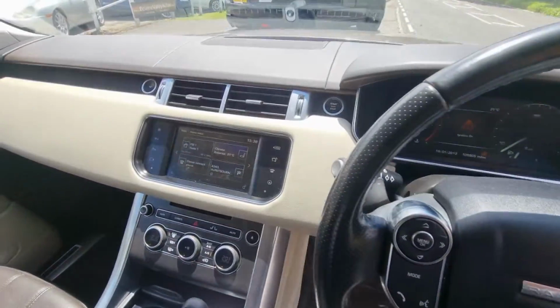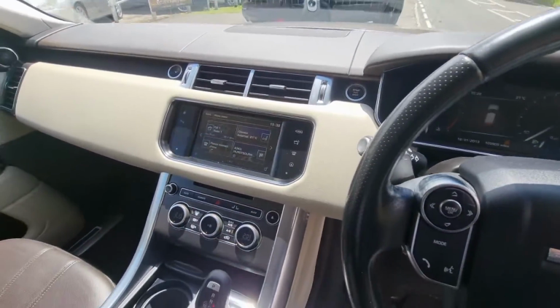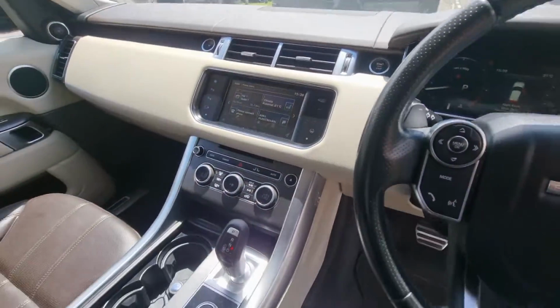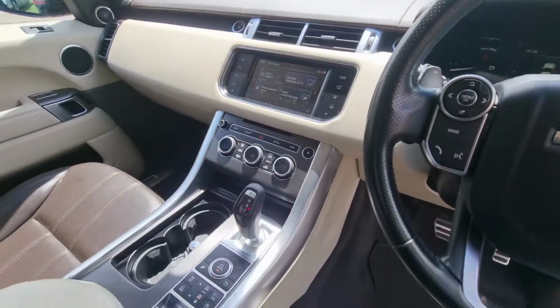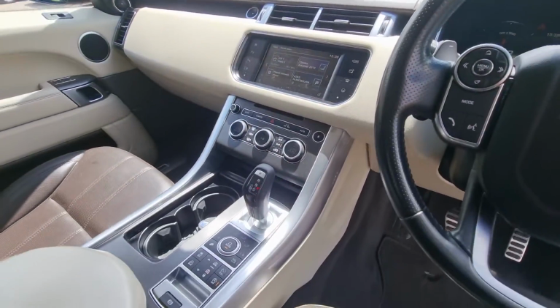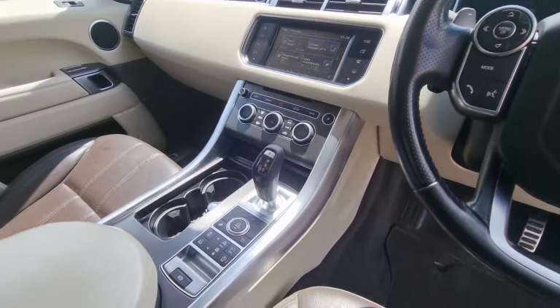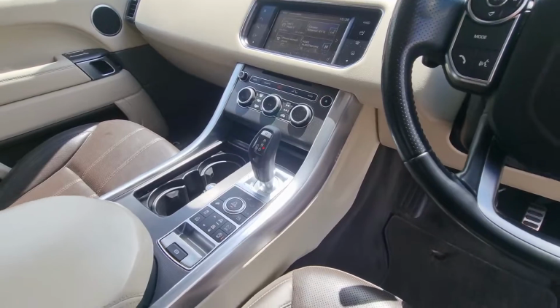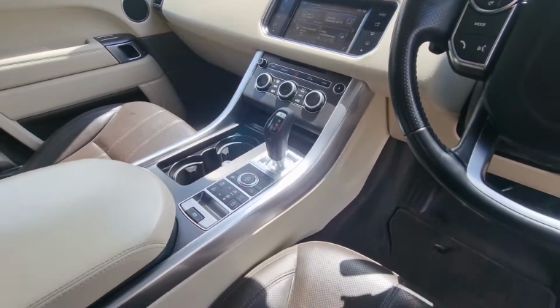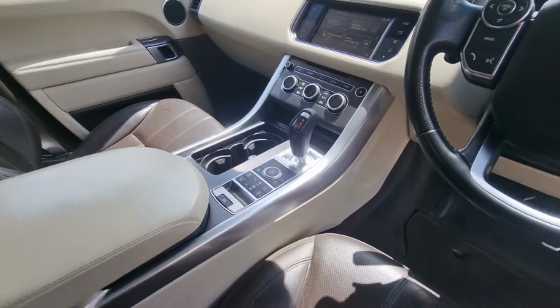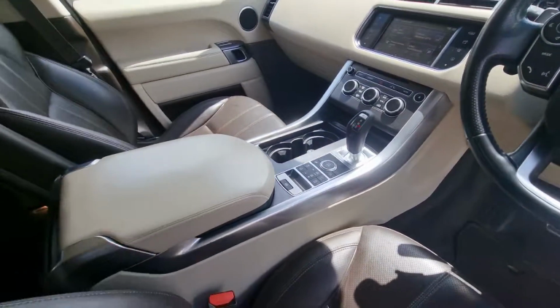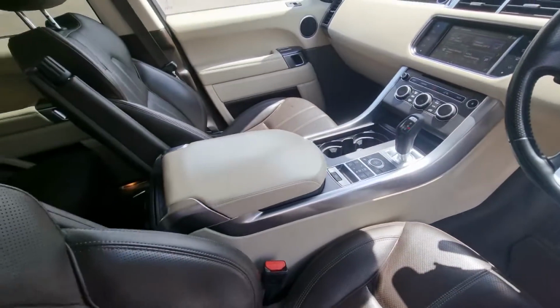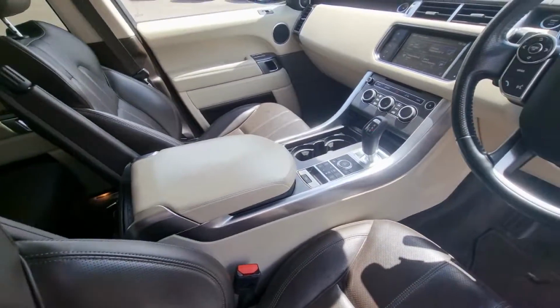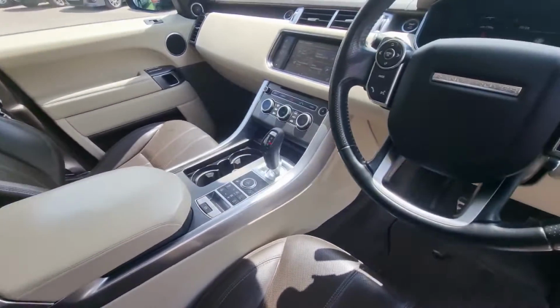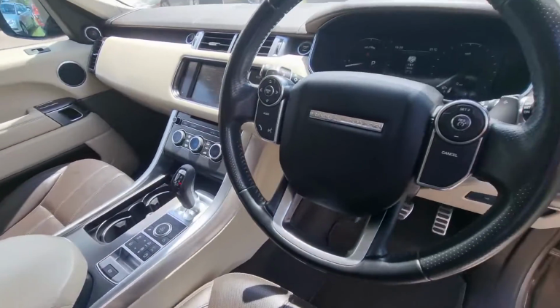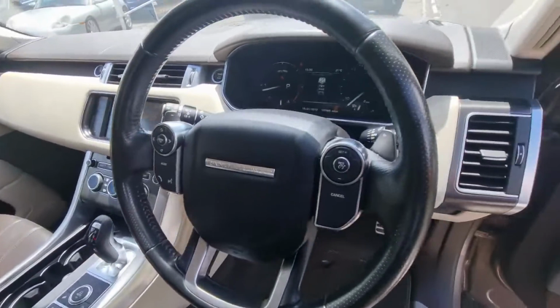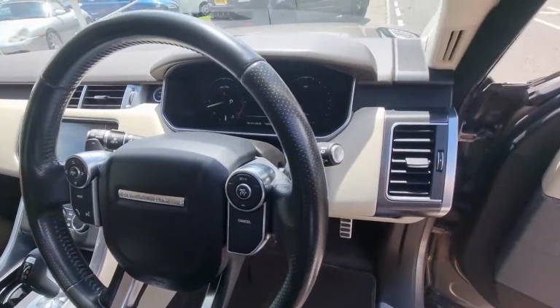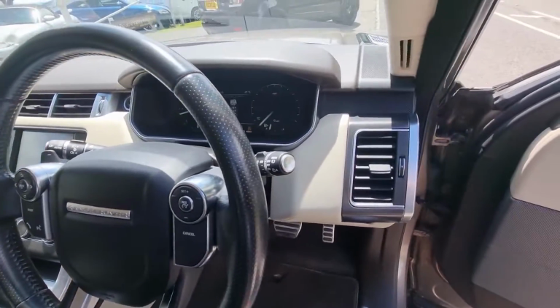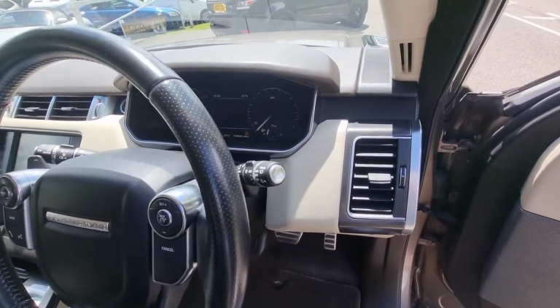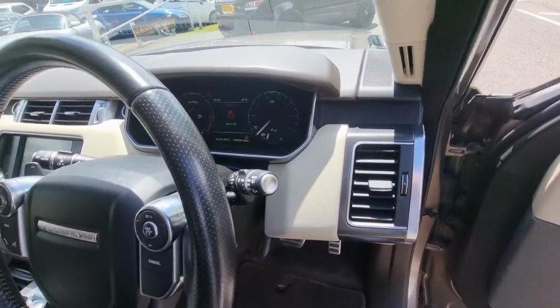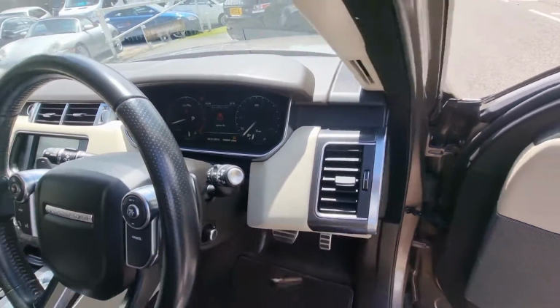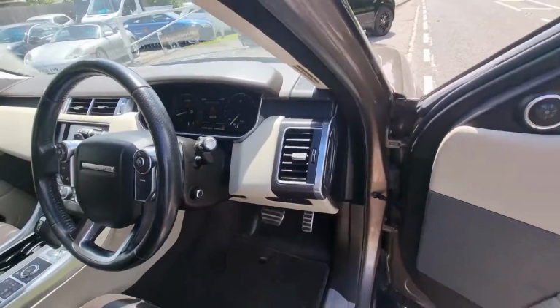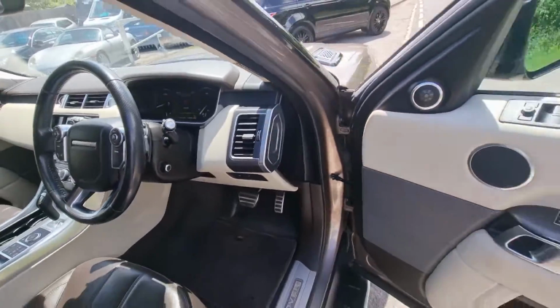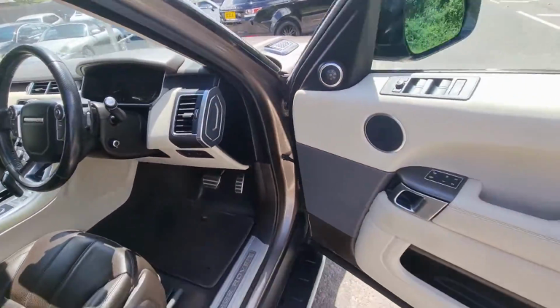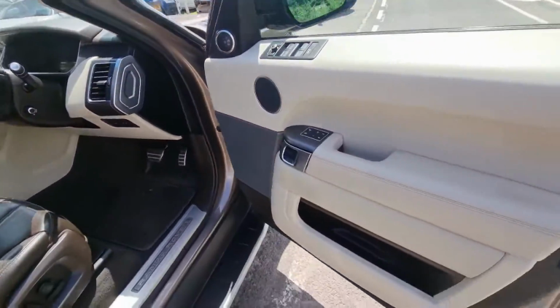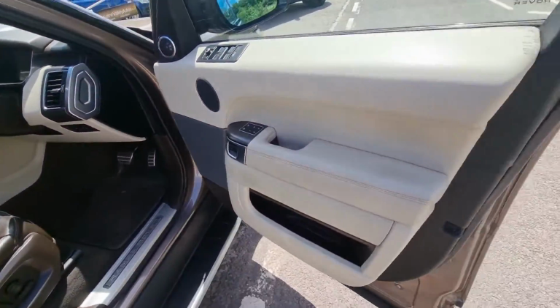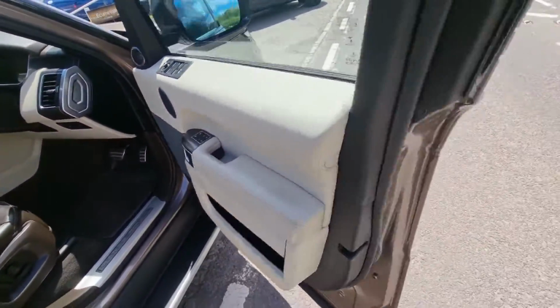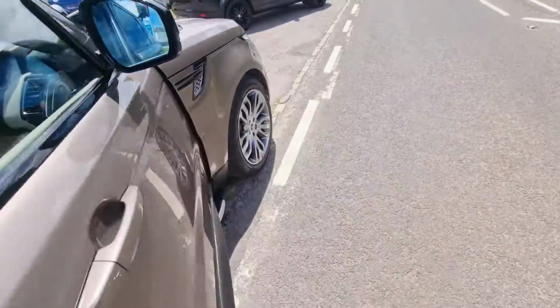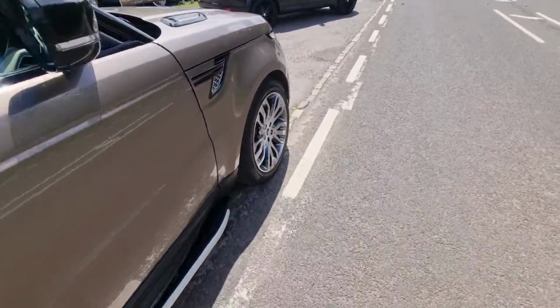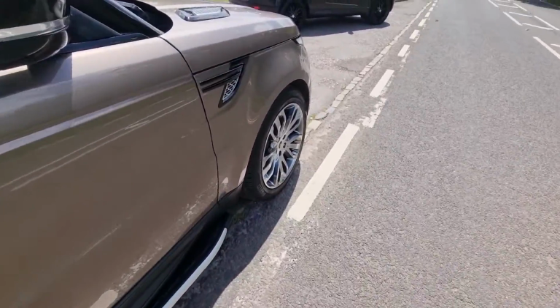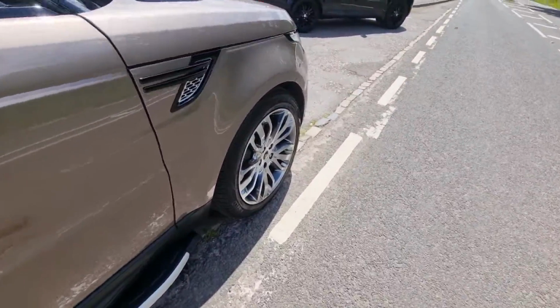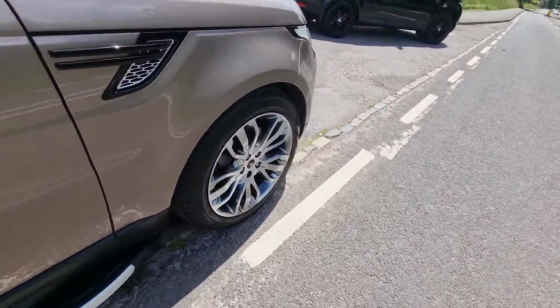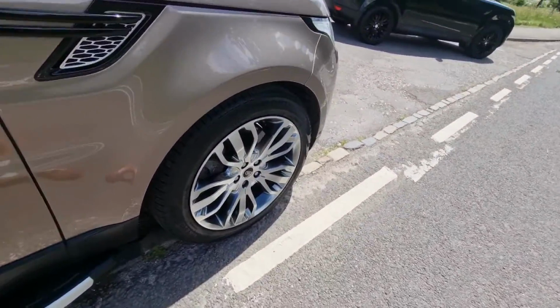Sat nav, Bluetooth, heated seats. 105,000 miles but you wouldn't believe it to look at it or to drive it, to be absolutely honest.